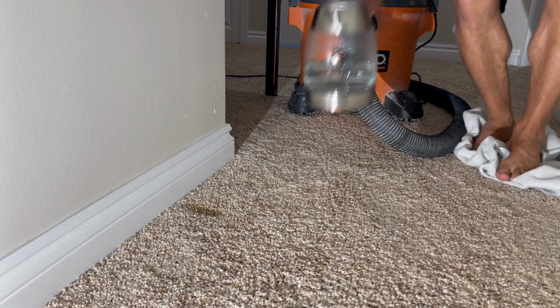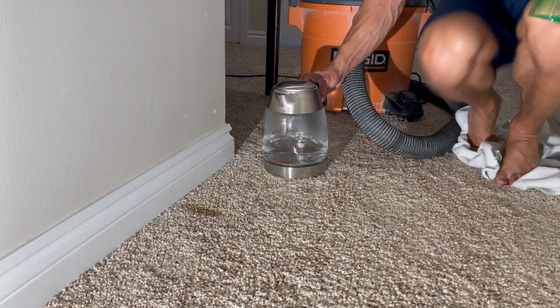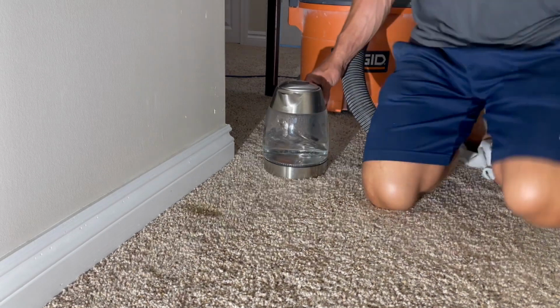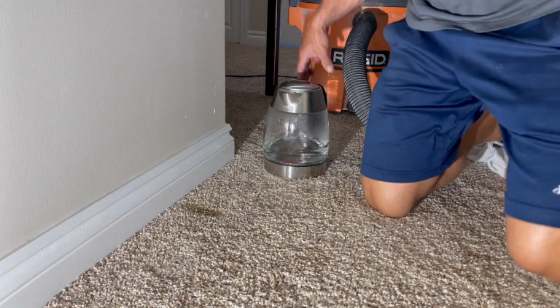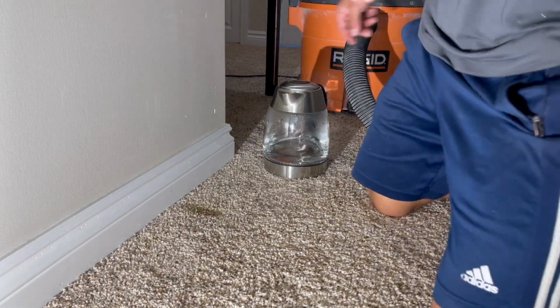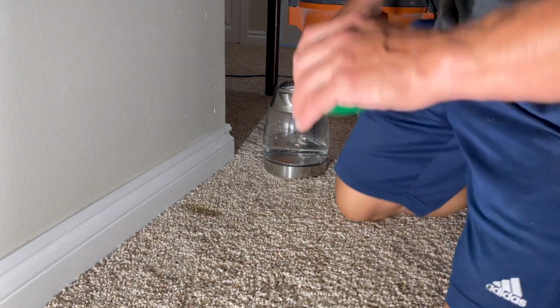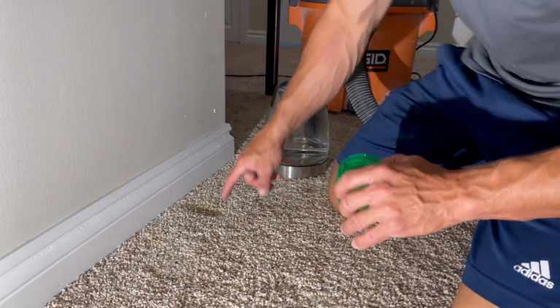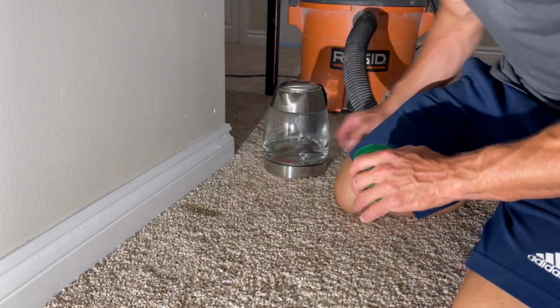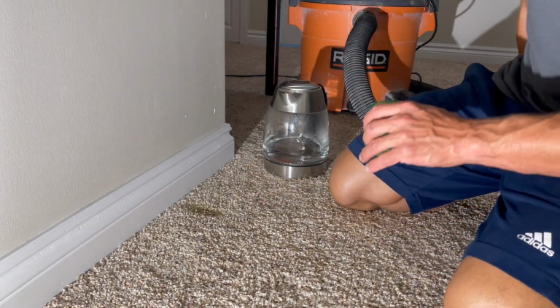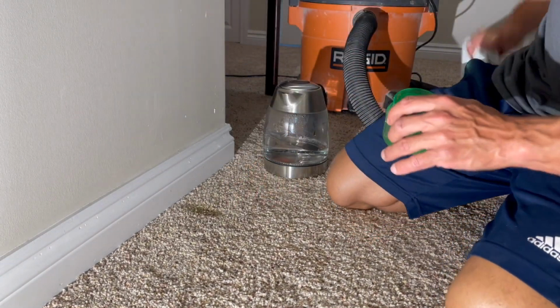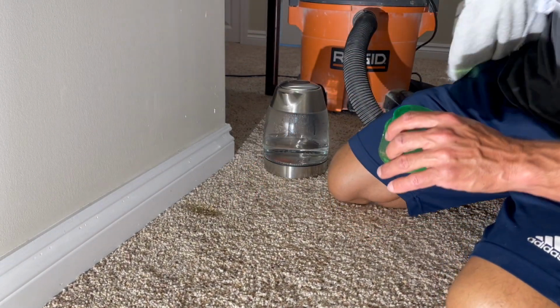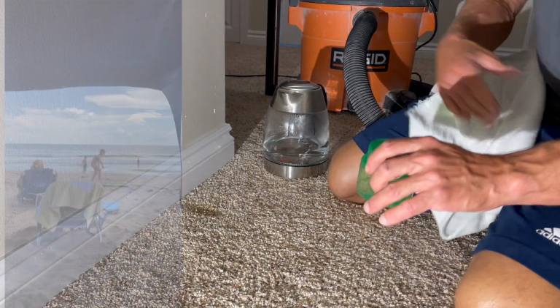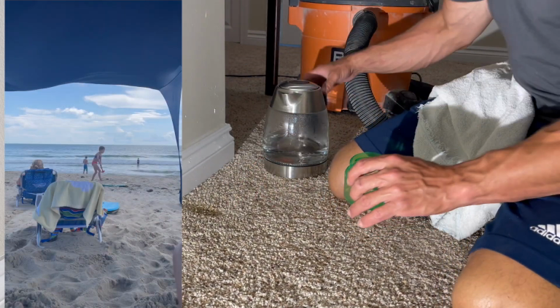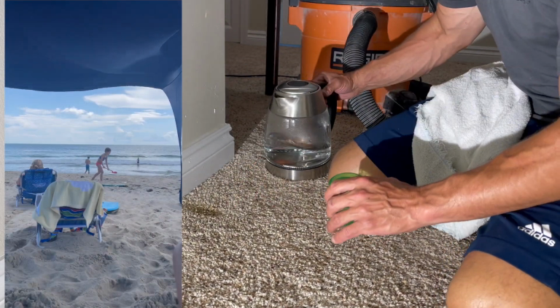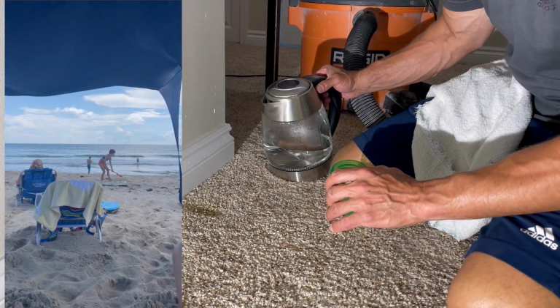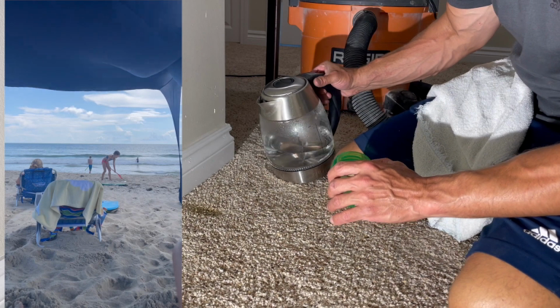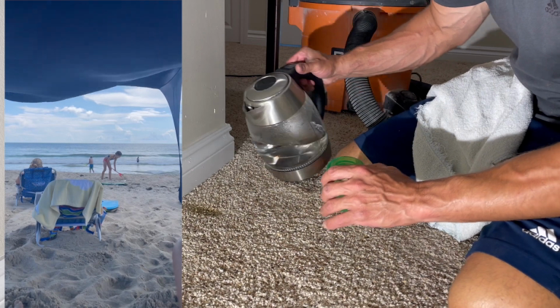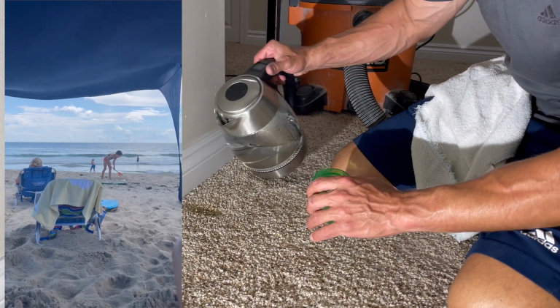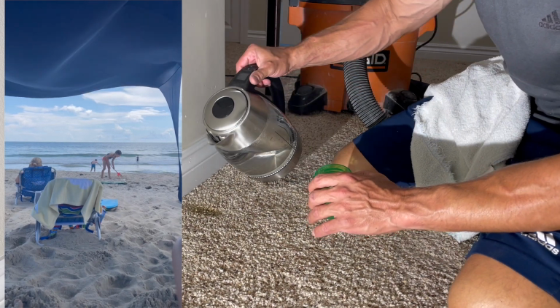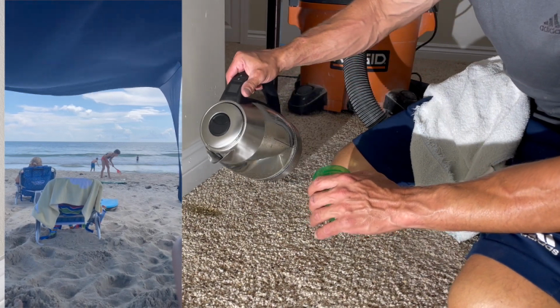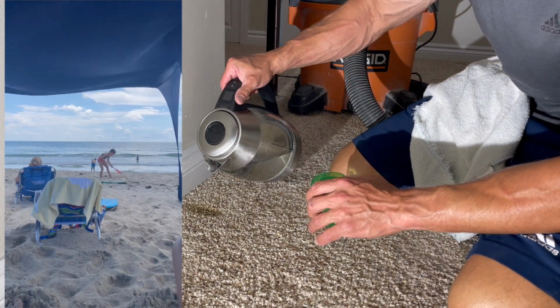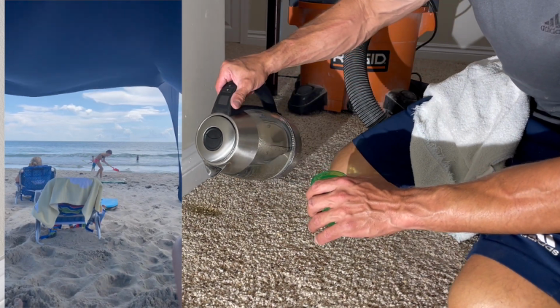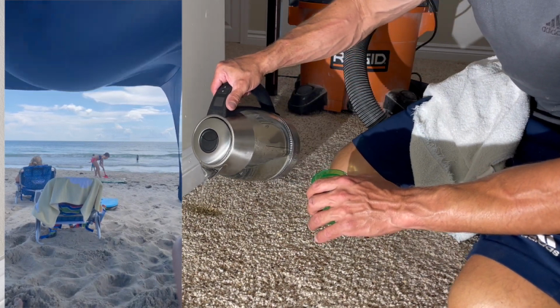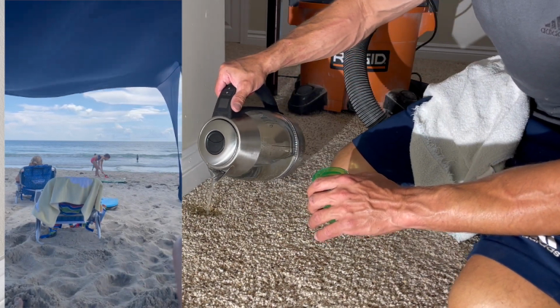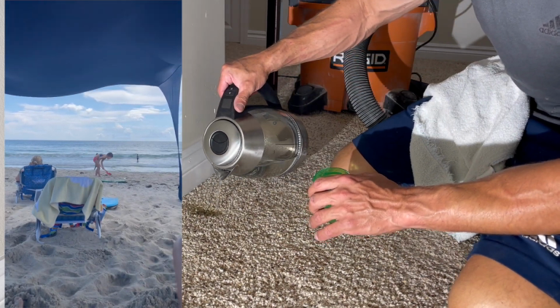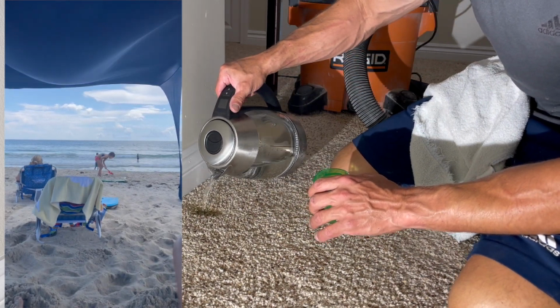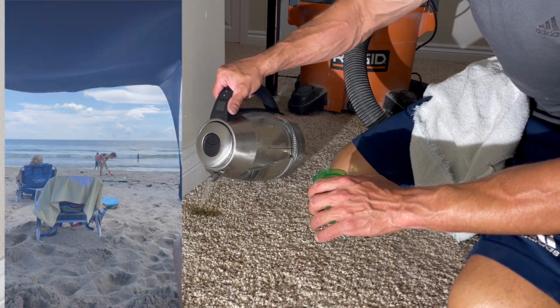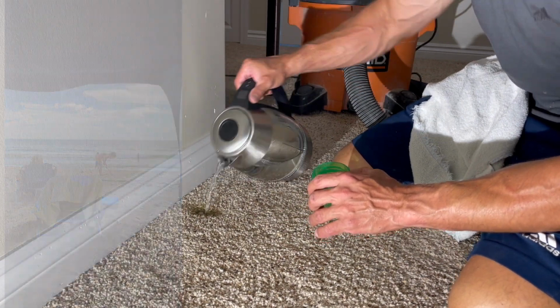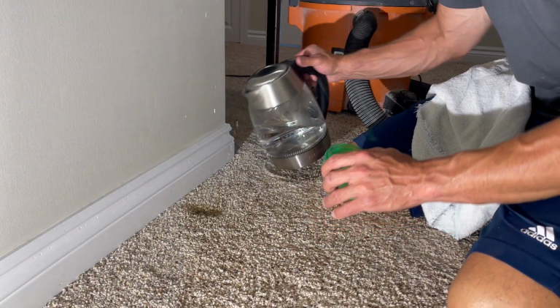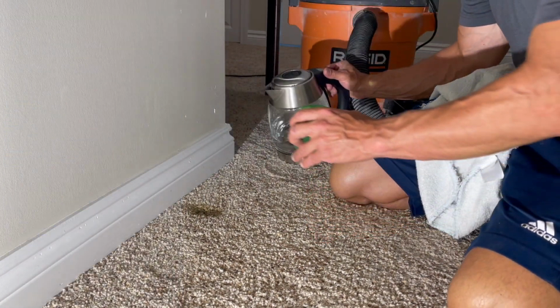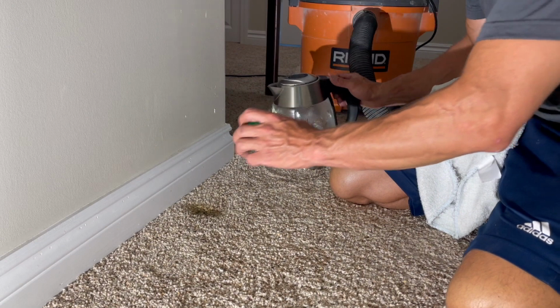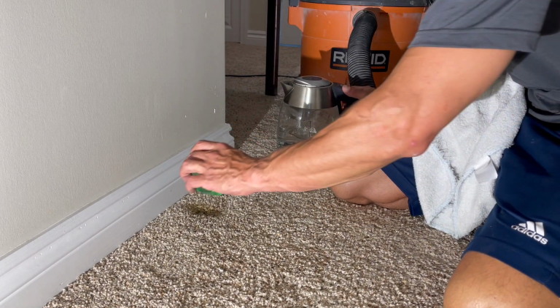All right, here we go — DIY spot cleaning a carpet. The cat made a mess. We were on vacation and he was fine, but when we came back he made a mess. I can only assume he was mad we came back.